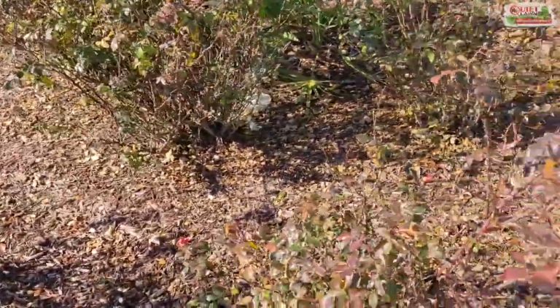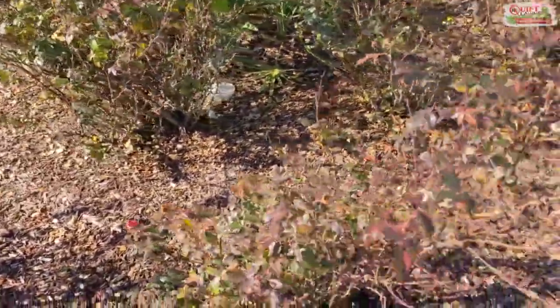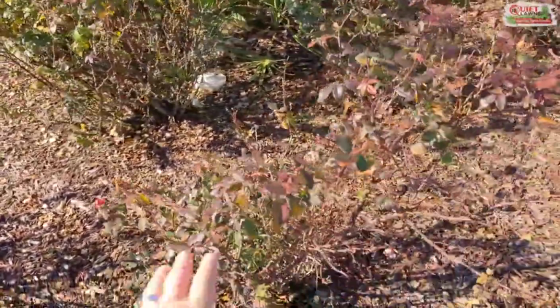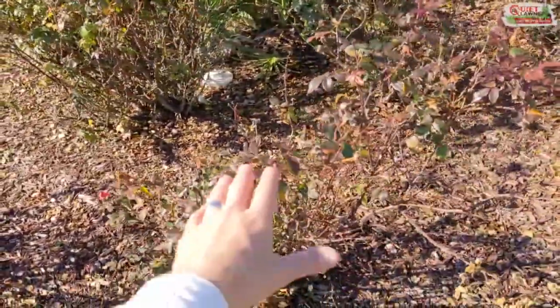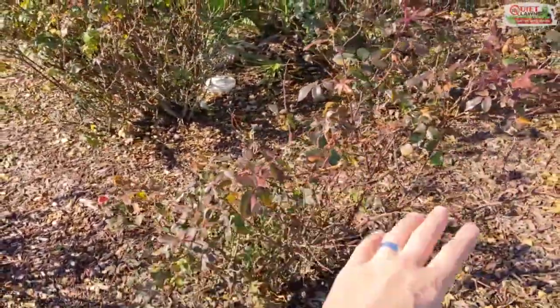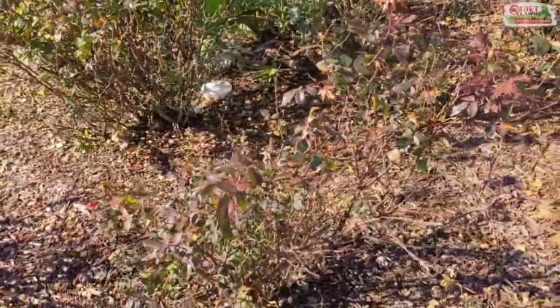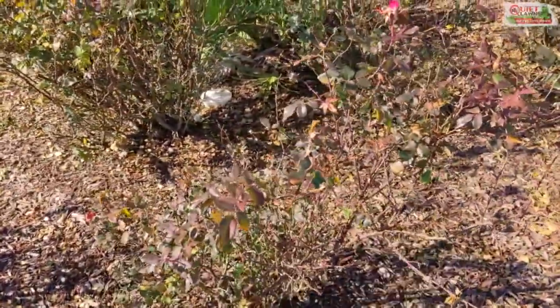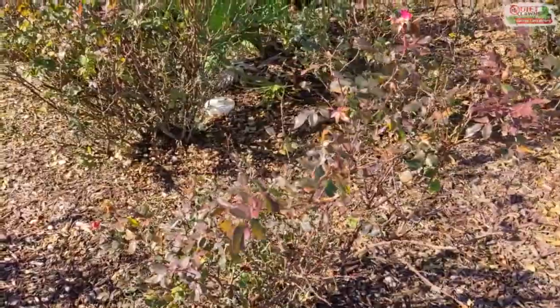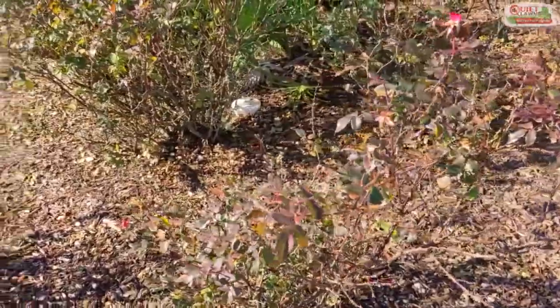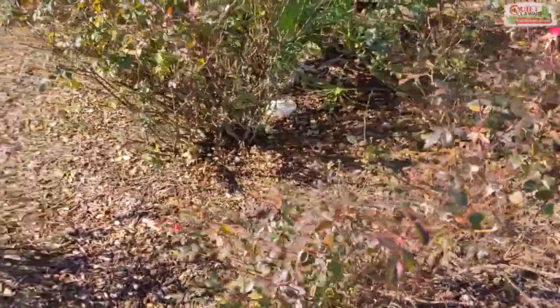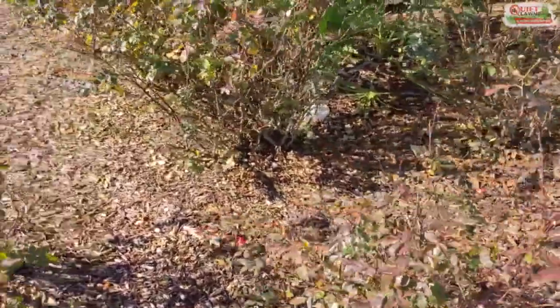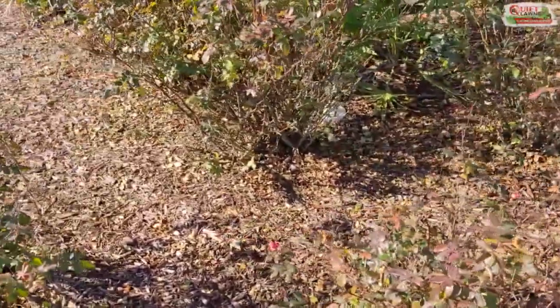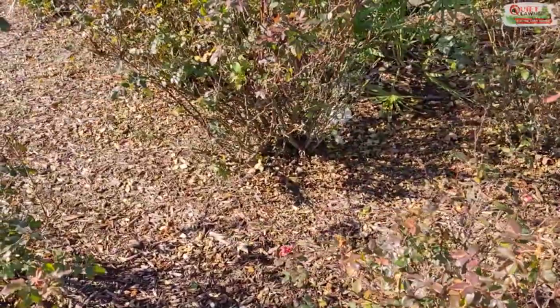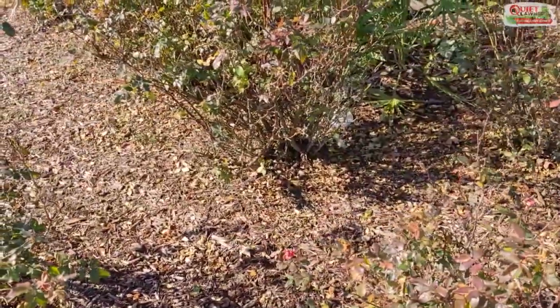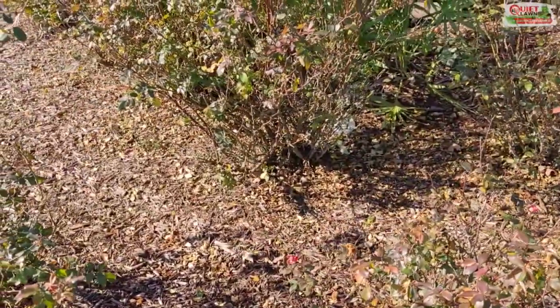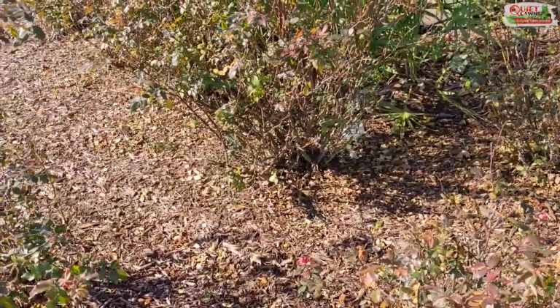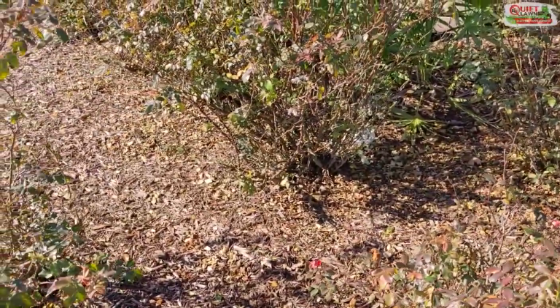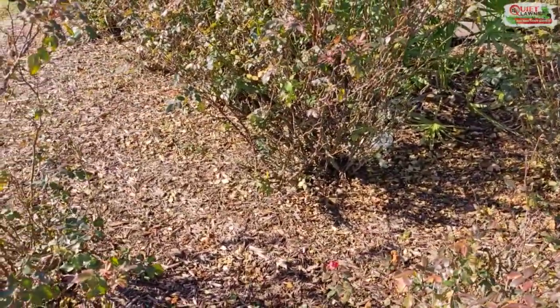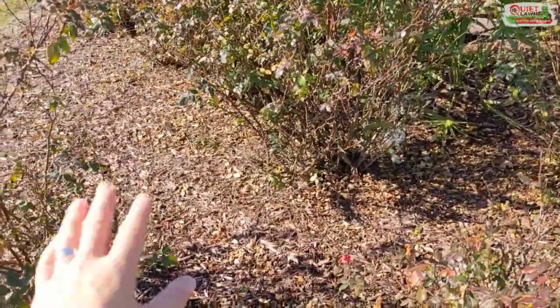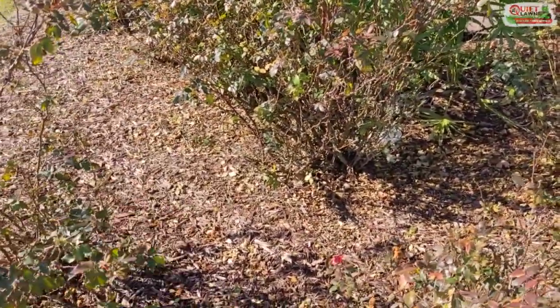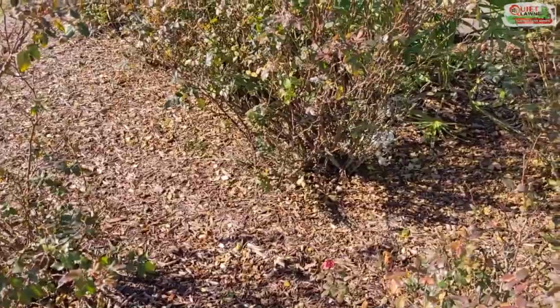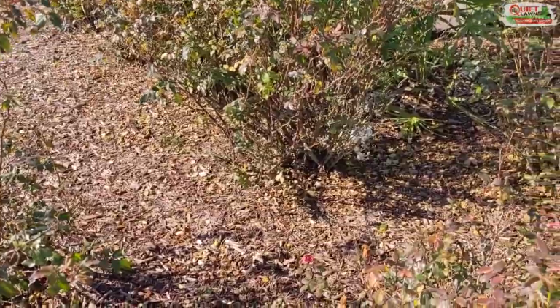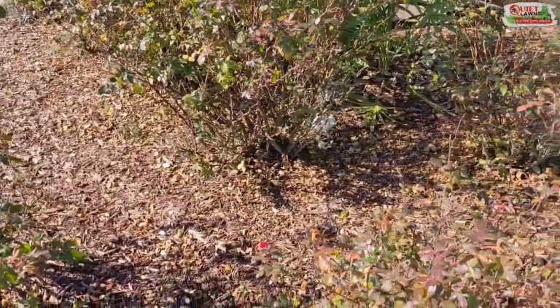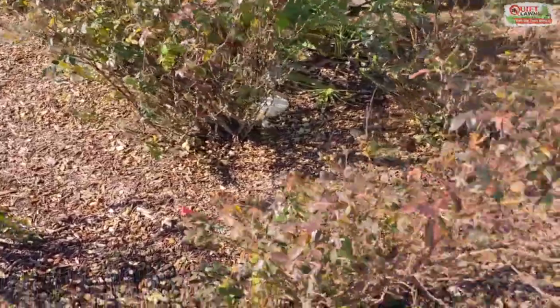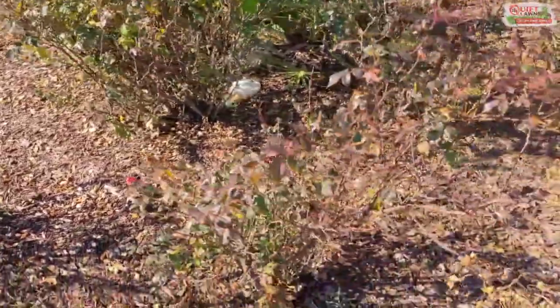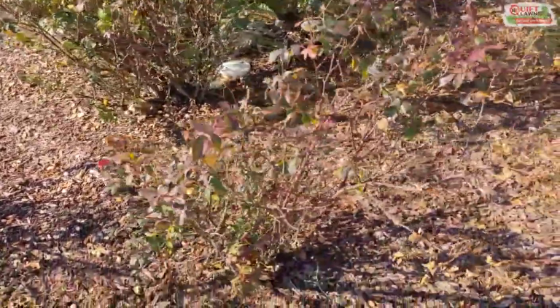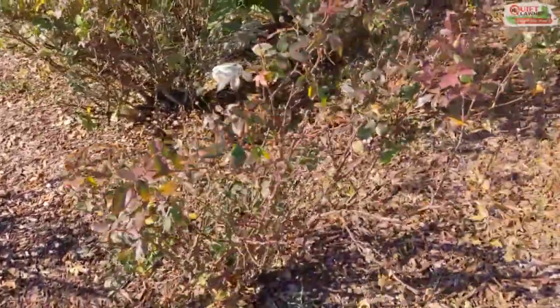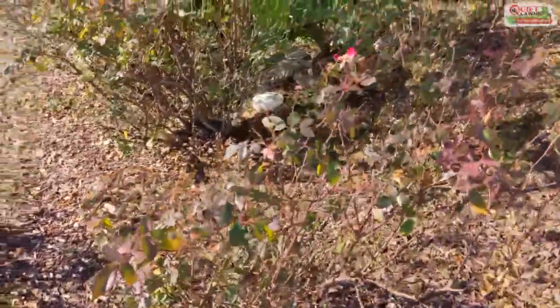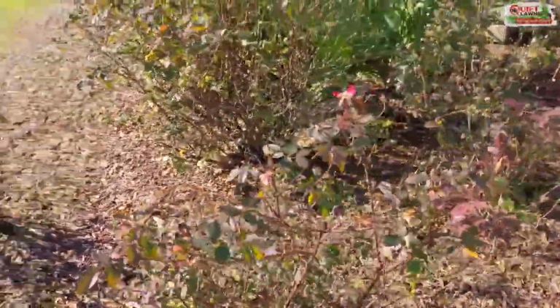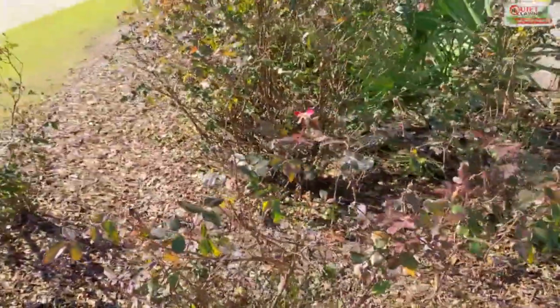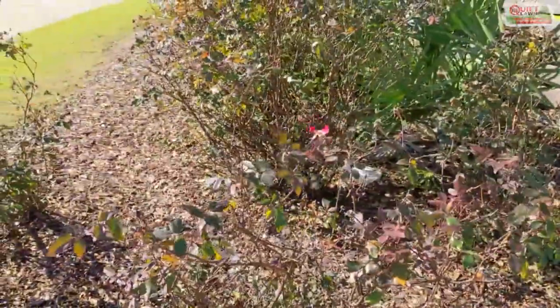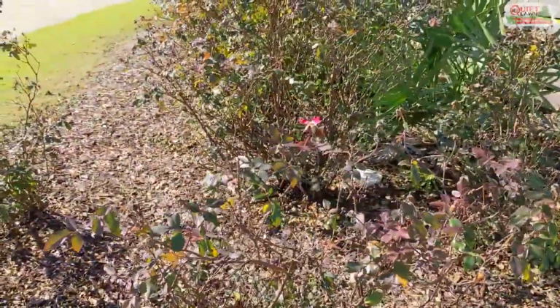Then you want to trim it to your desired height. A lot of people trim theirs all the way to the ground — it's probably not the best for the rose bush — but you can take off a significant amount that time of year, especially if they've been overgrown and not maintained.